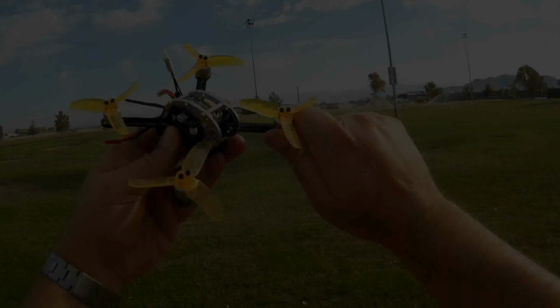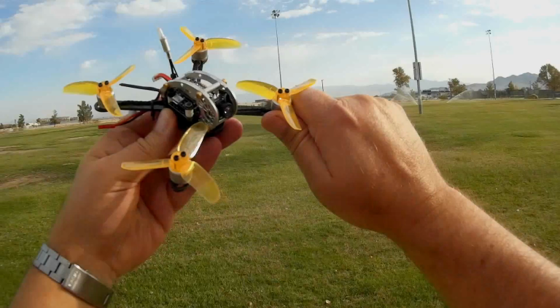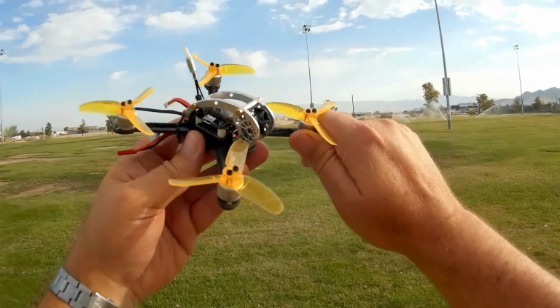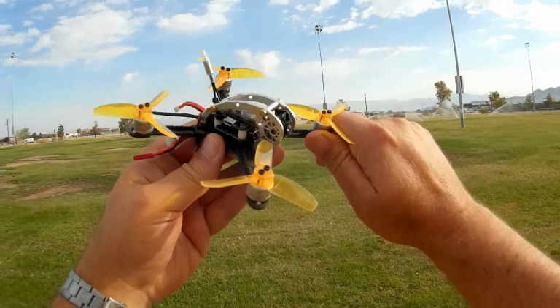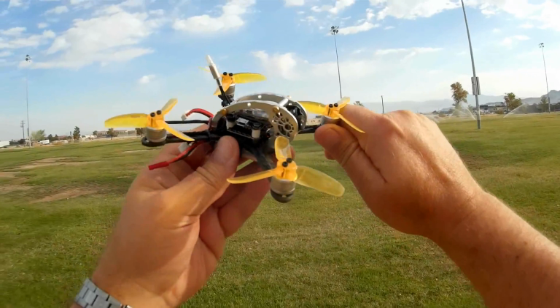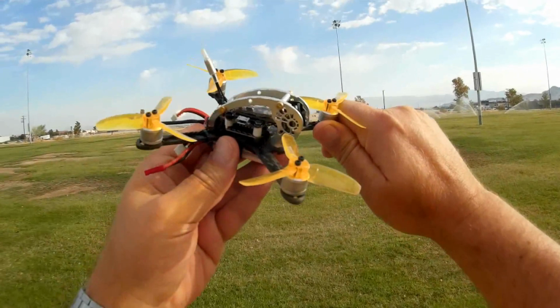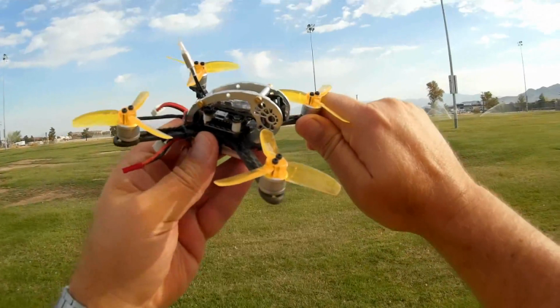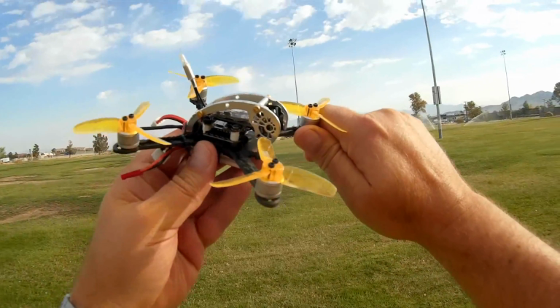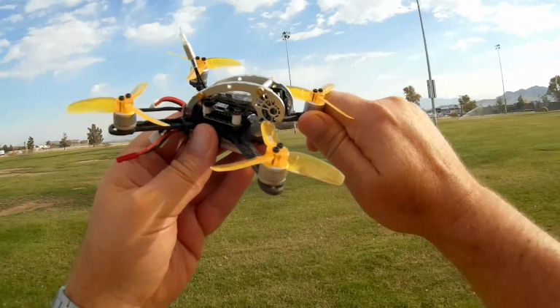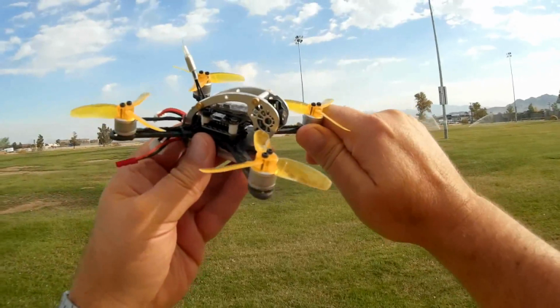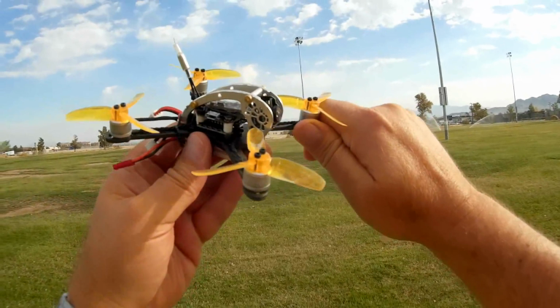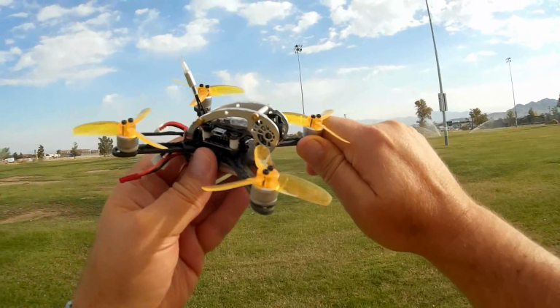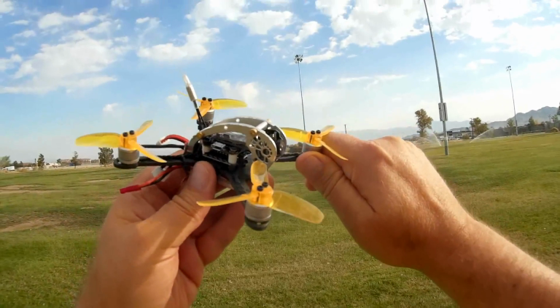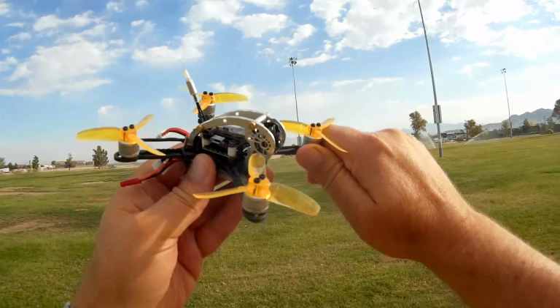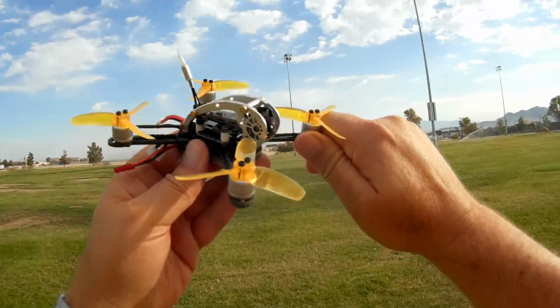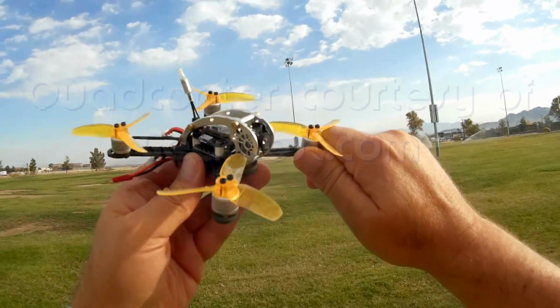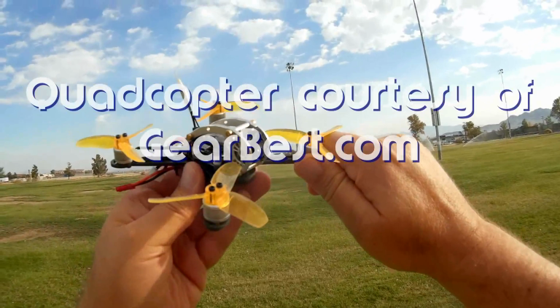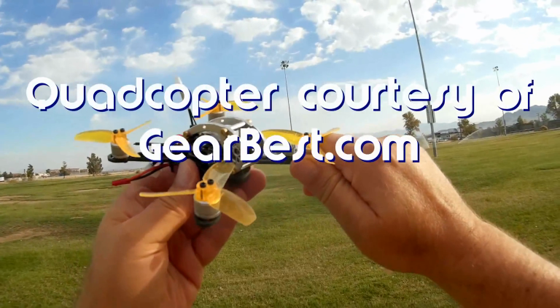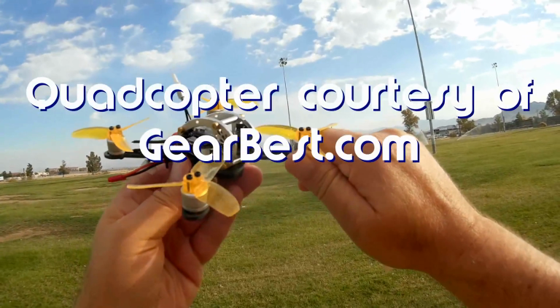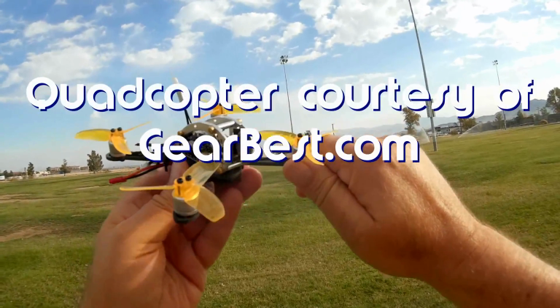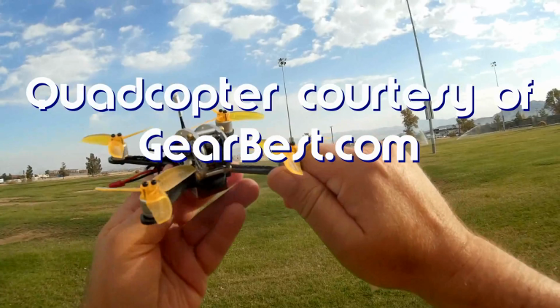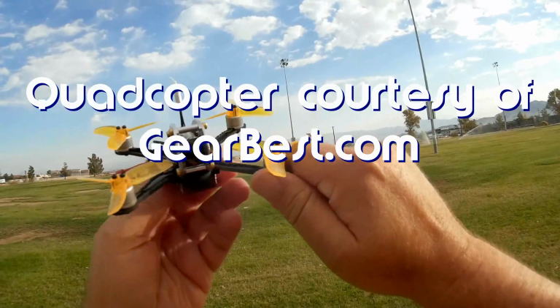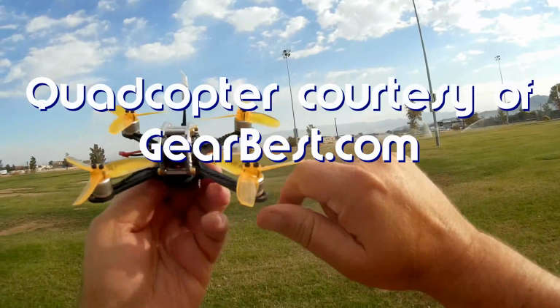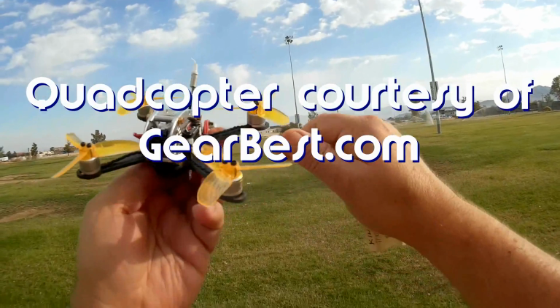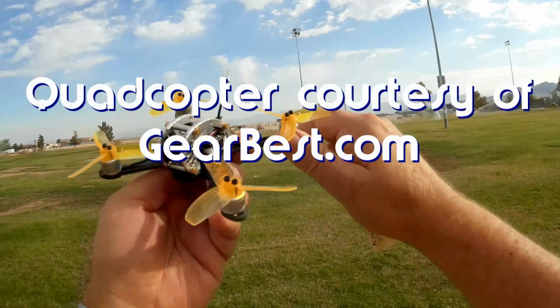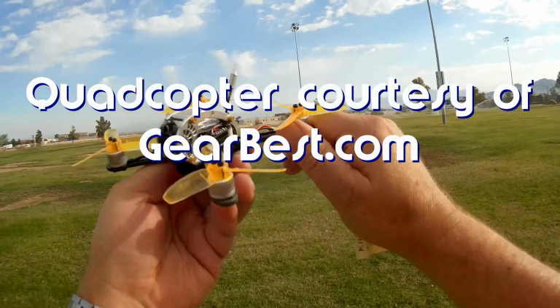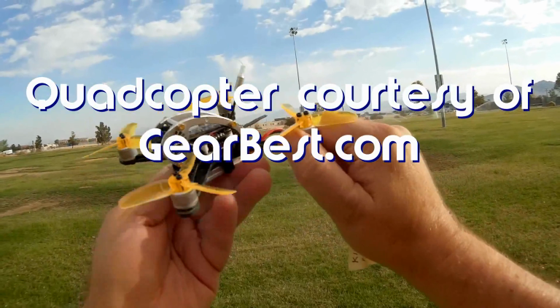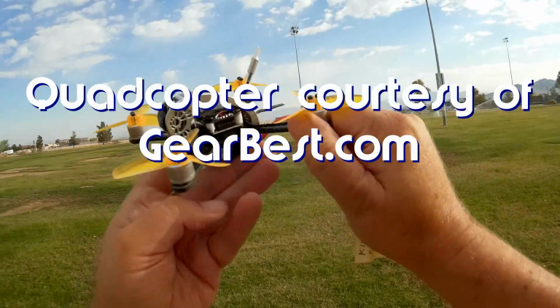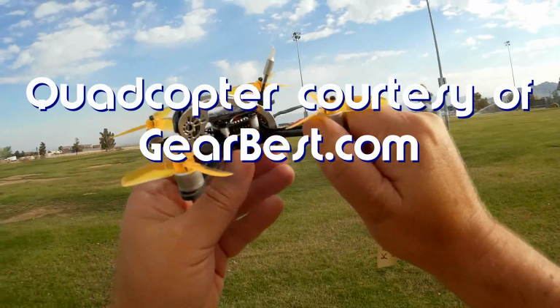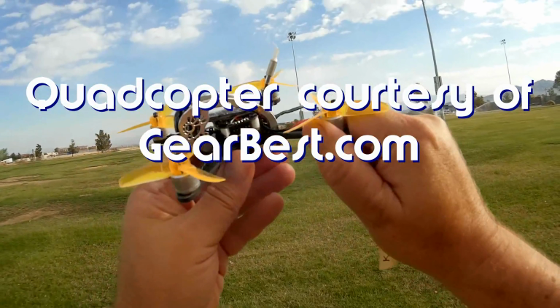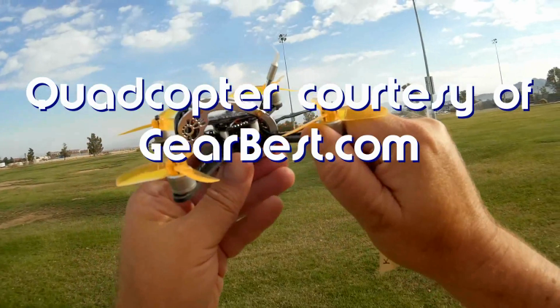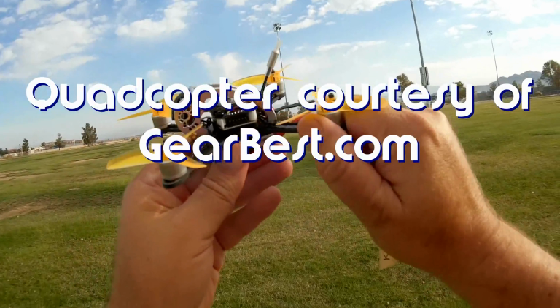Good morning, Quadcopter 101. What I got for you today is a review of the King Kong Flyegg 130. This is actually a really neat looking quadcopter.